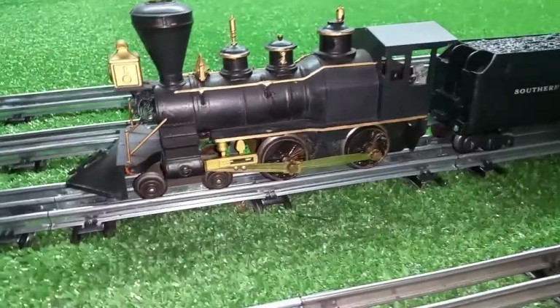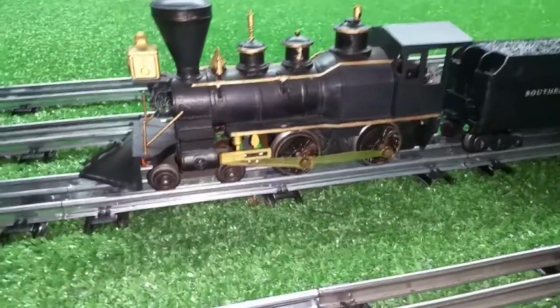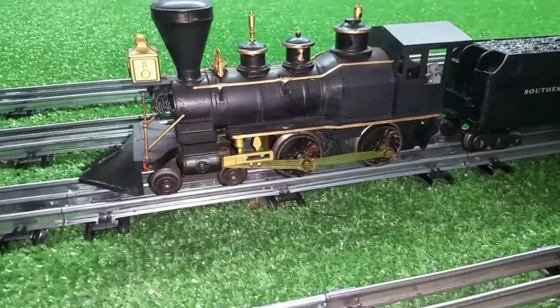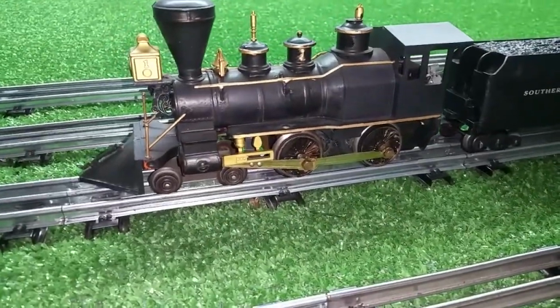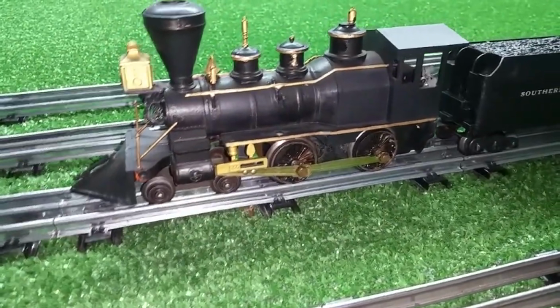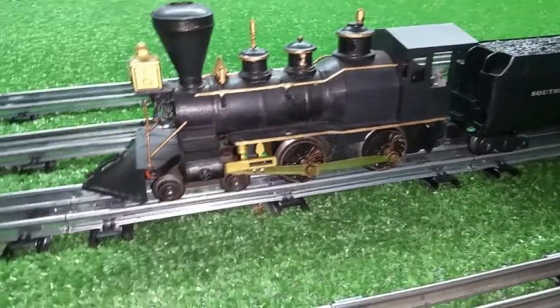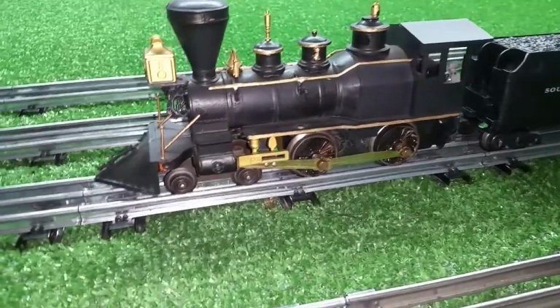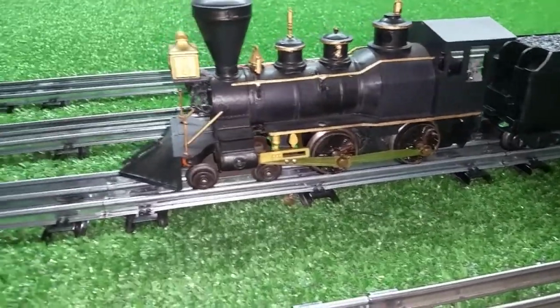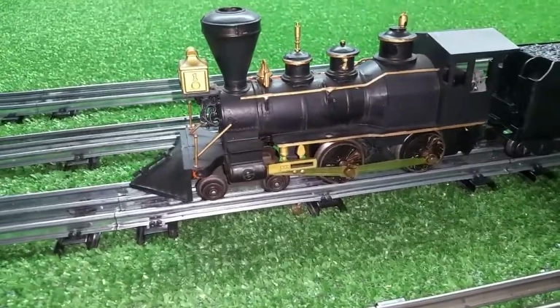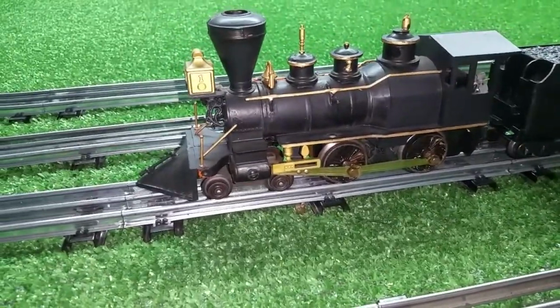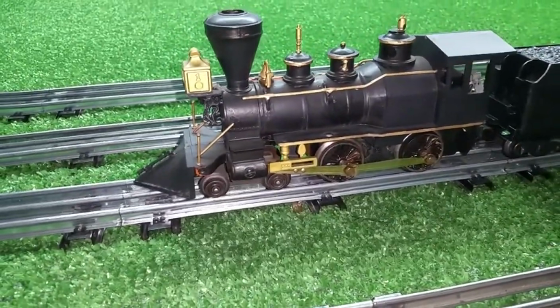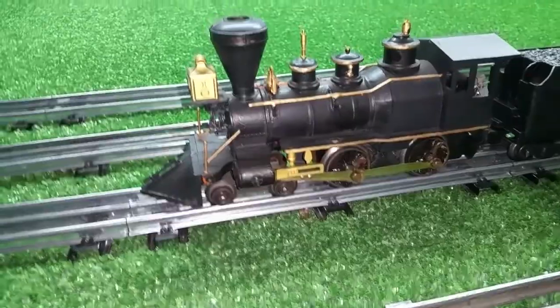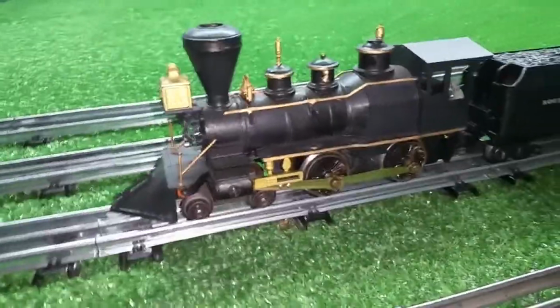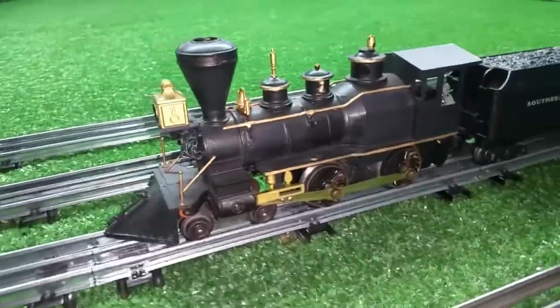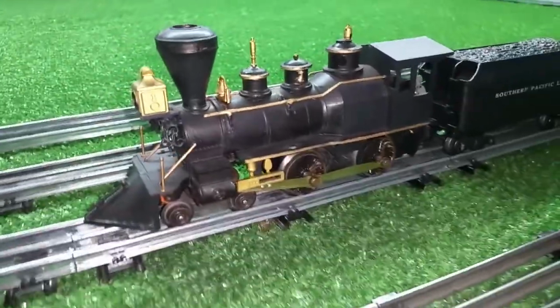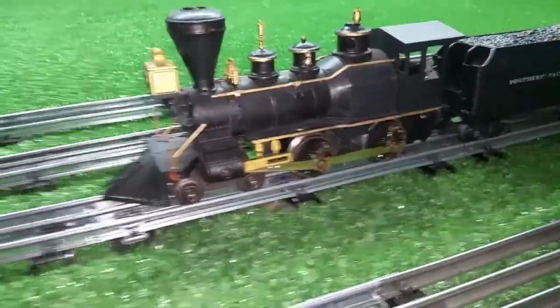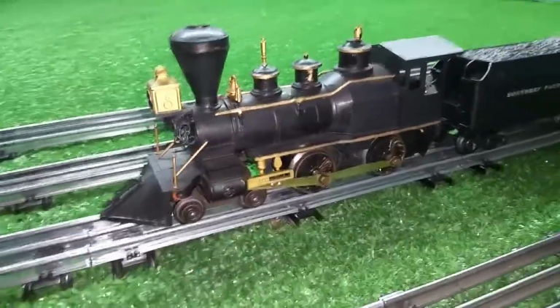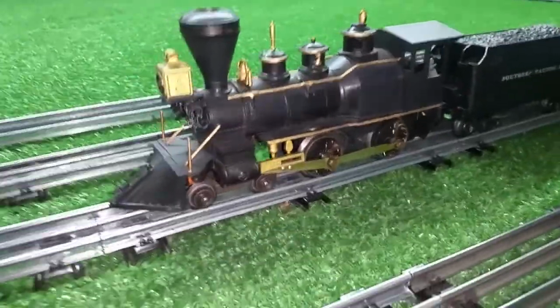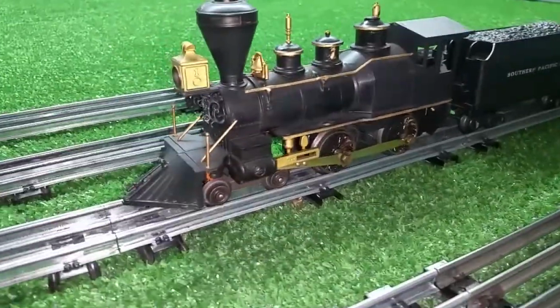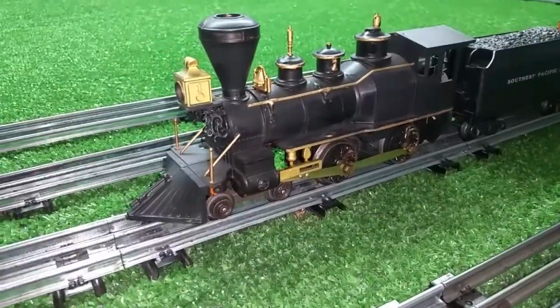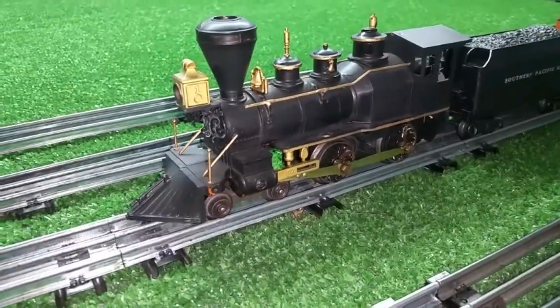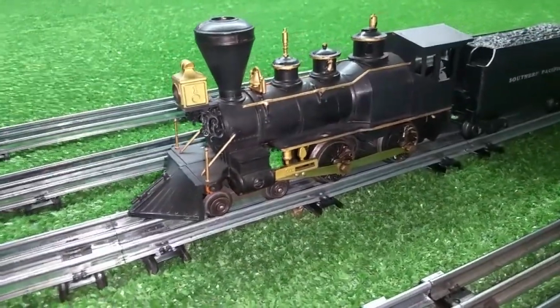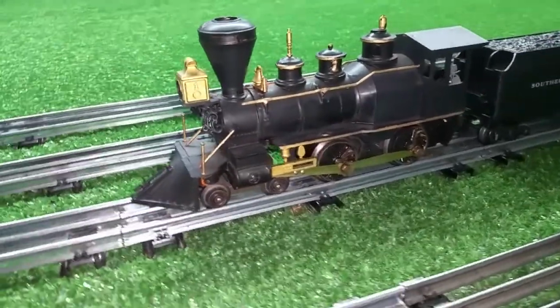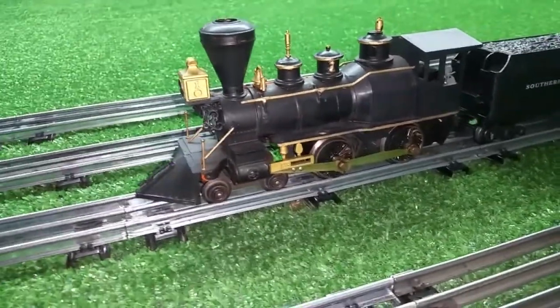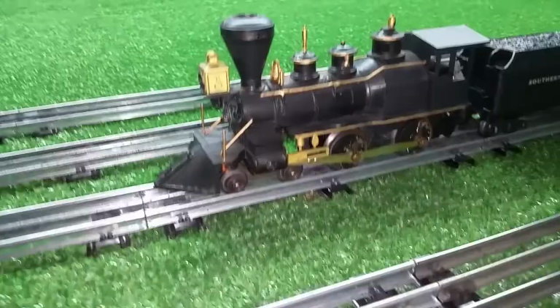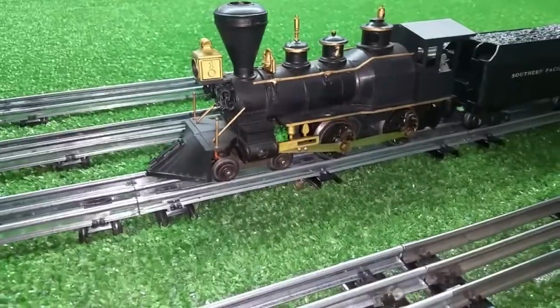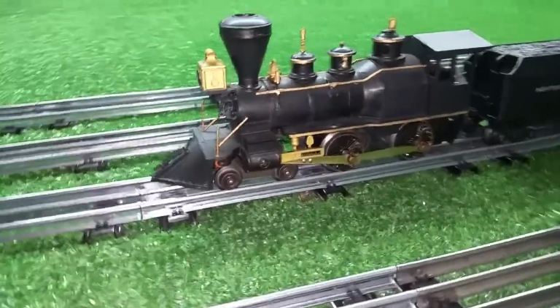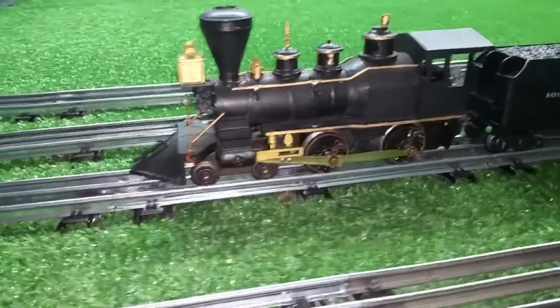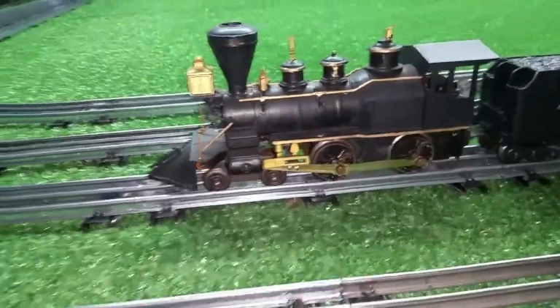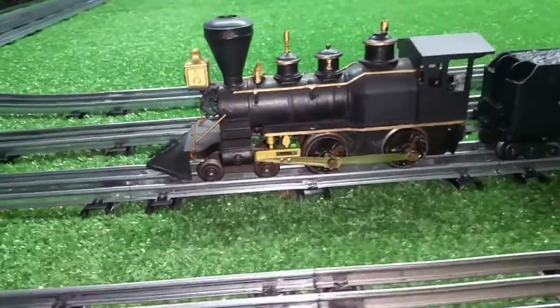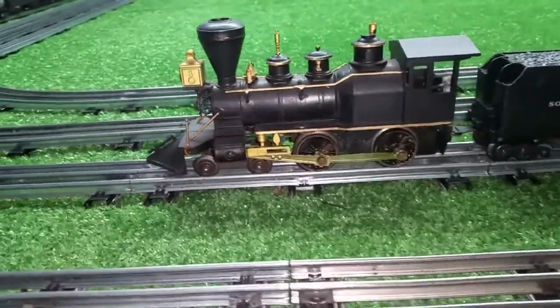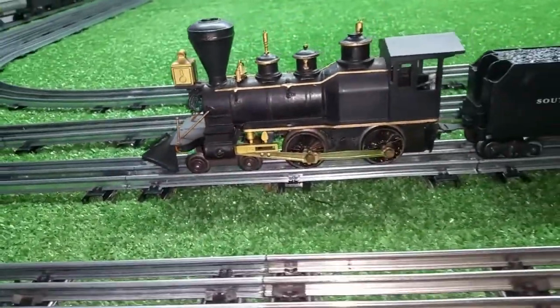Greetings, Benjamin J. from Ben's Trains with another in the series. Look what has just arrived — the Marks William Crooks 1860 wood-burning steam engine.